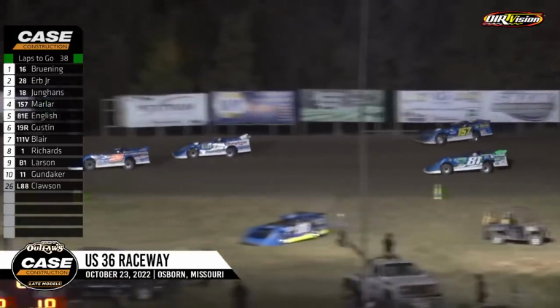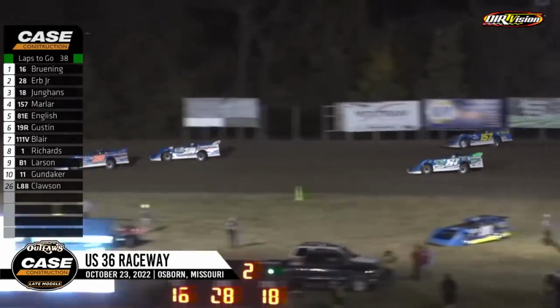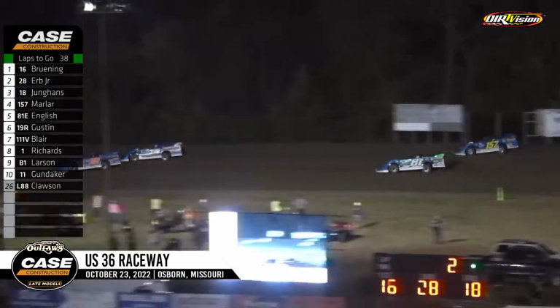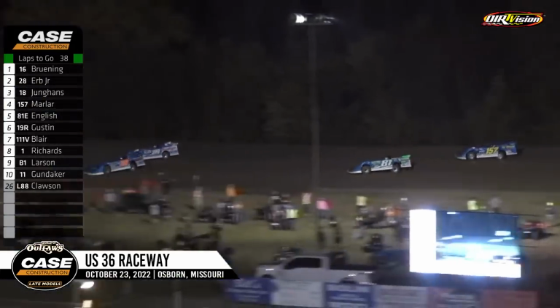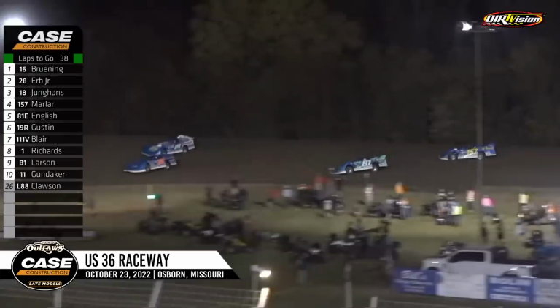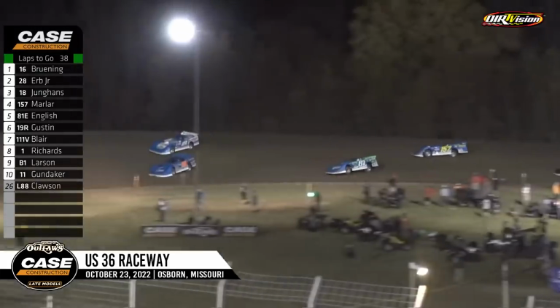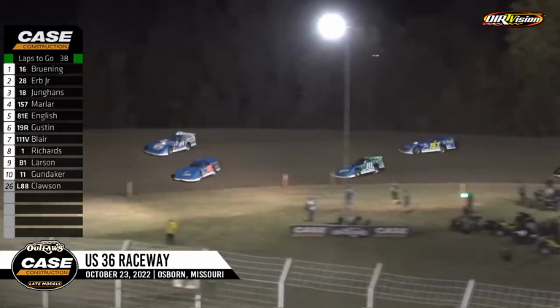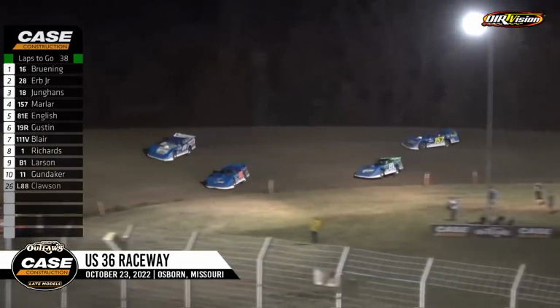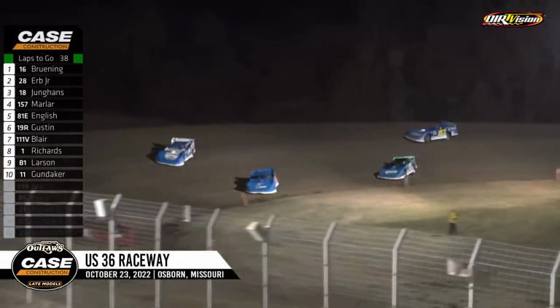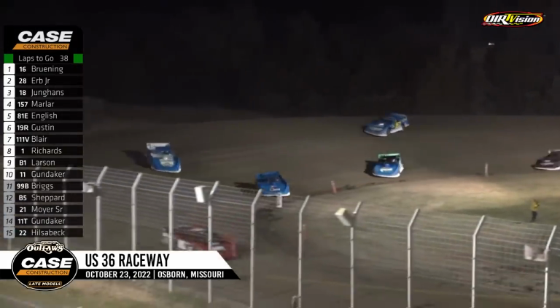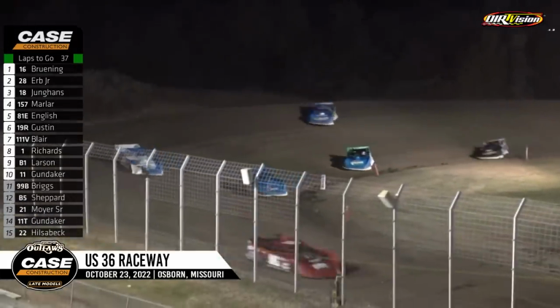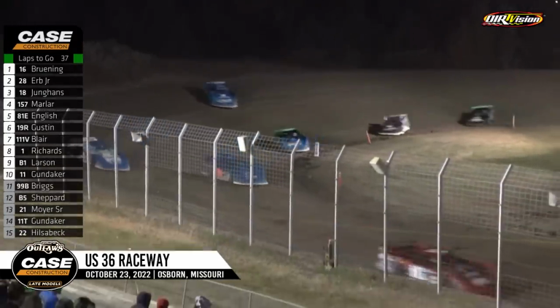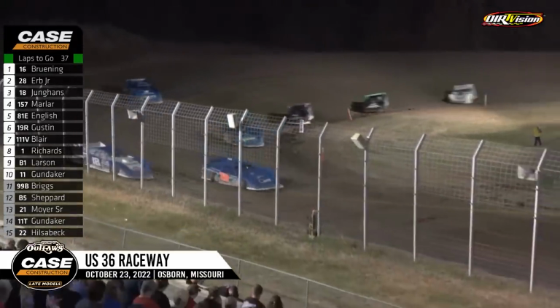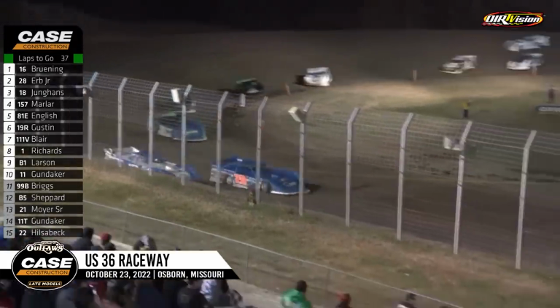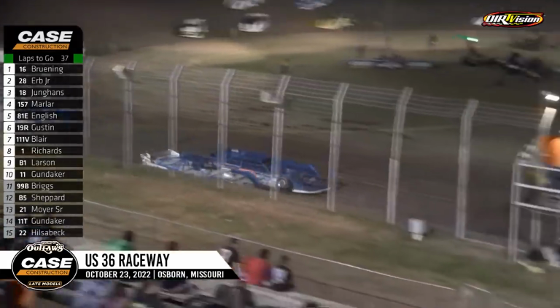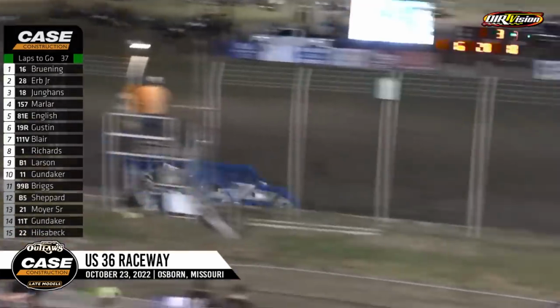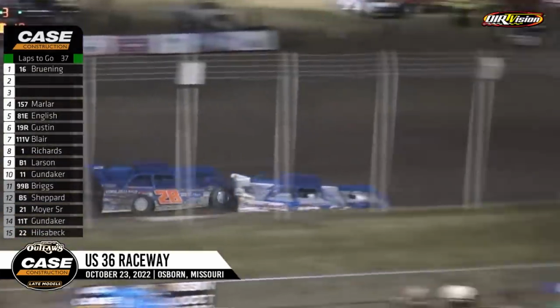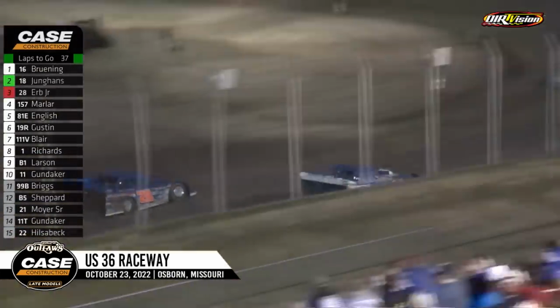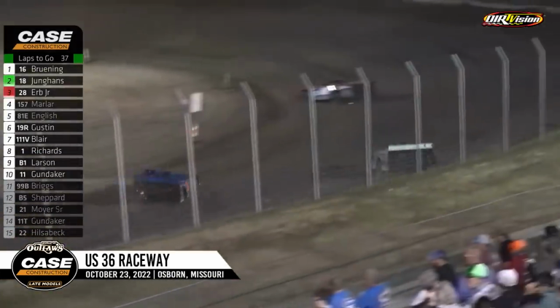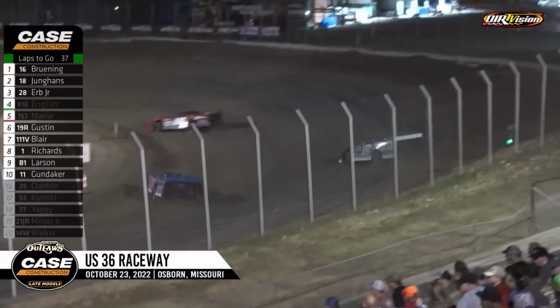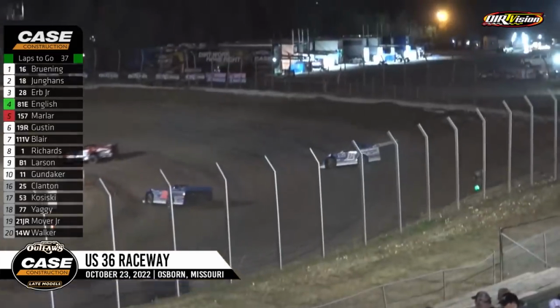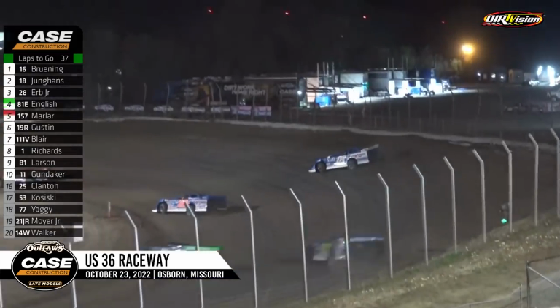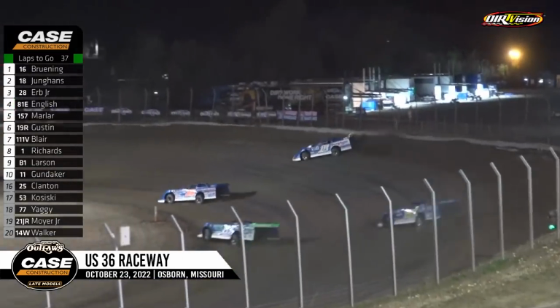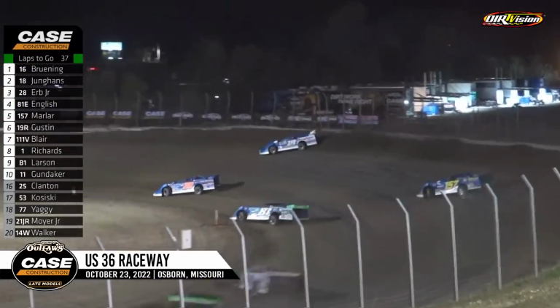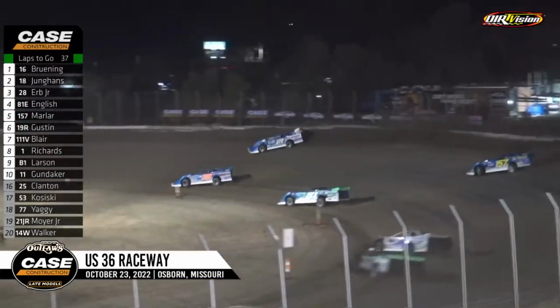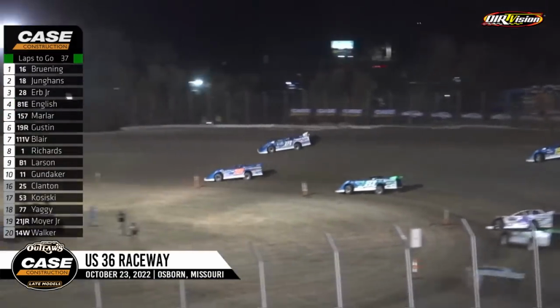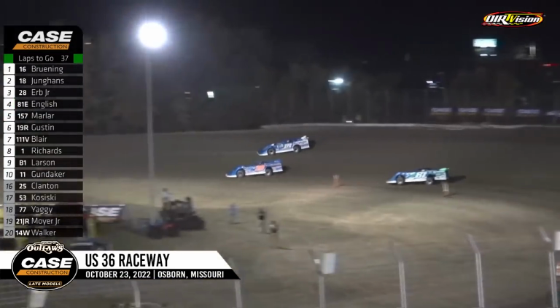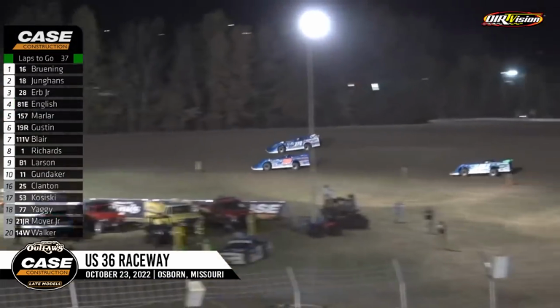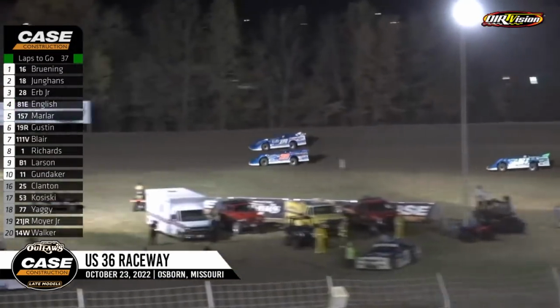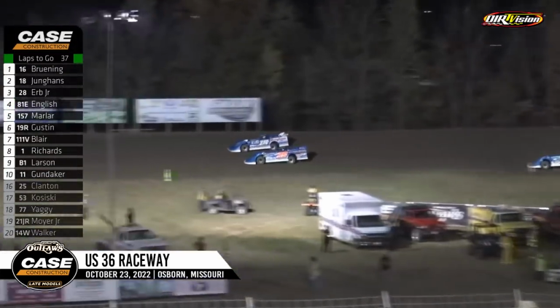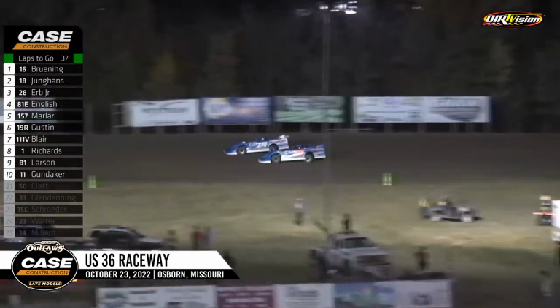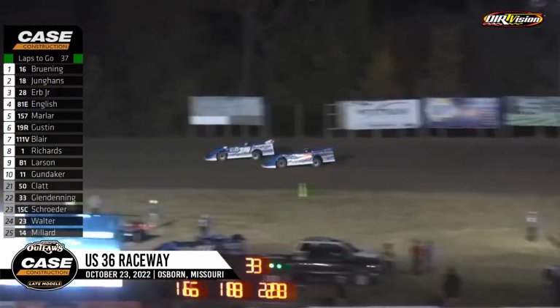Still having mechanical issues. Meanwhile, Tanner English up to fourth. Marler back to fifth, out front Tyler Bruning on the prowl. Three on the board and he's got half a straightaway advantage. When Dennis went a little sideways there, Marler shot up the racetrack and lost the position, but the battle for second — stellar.